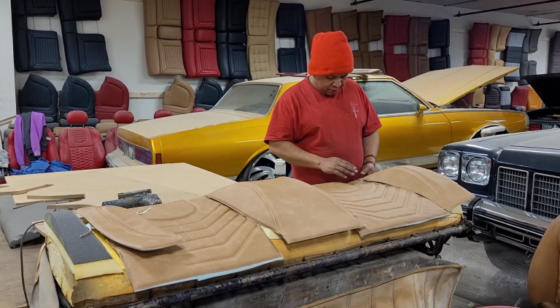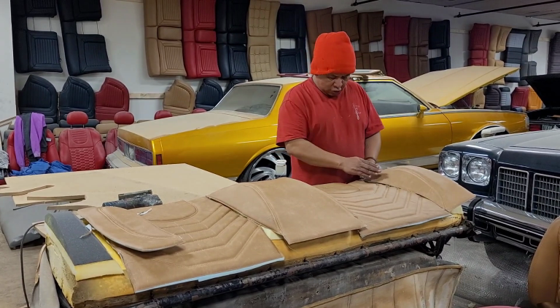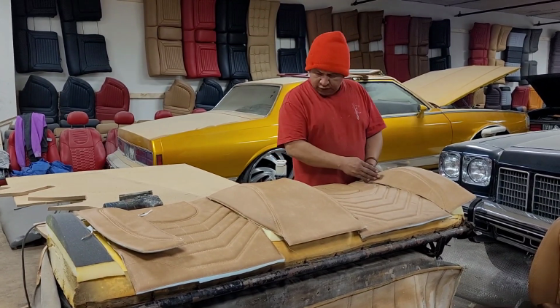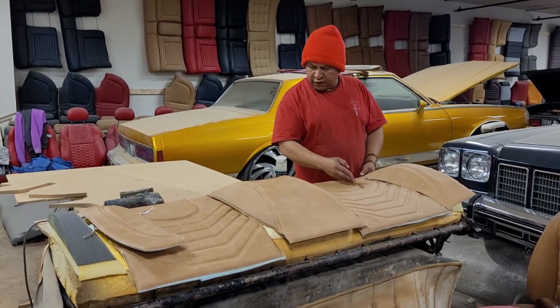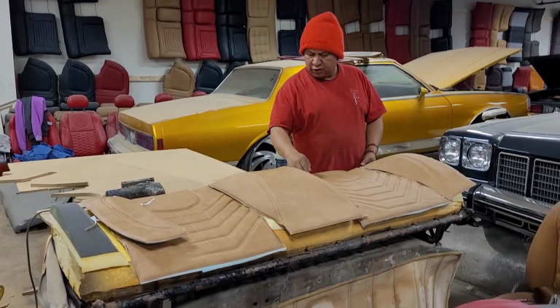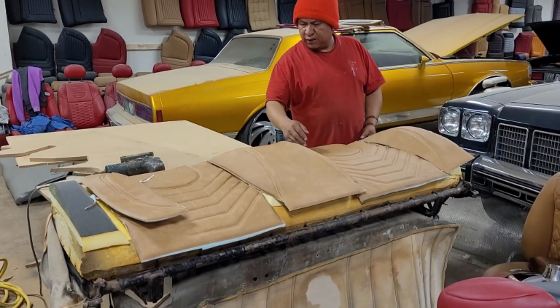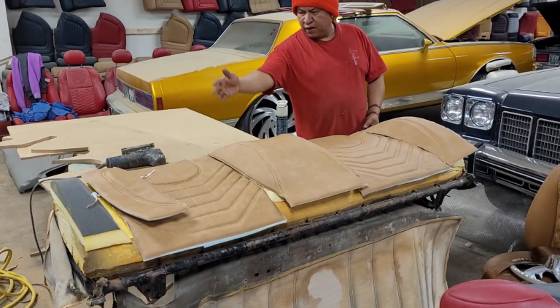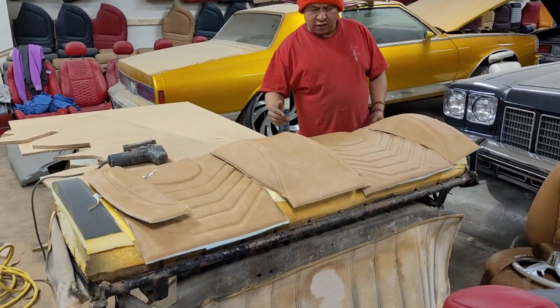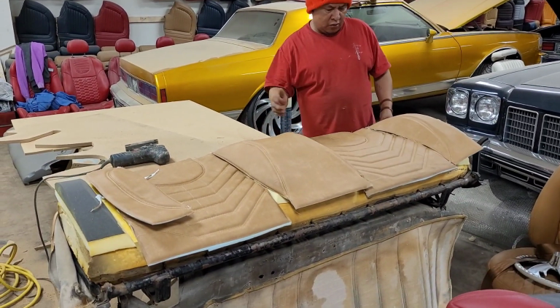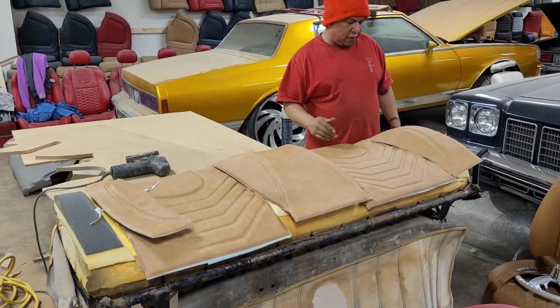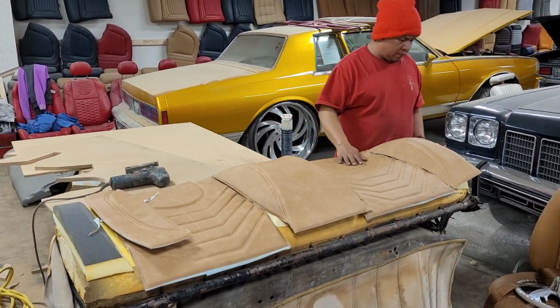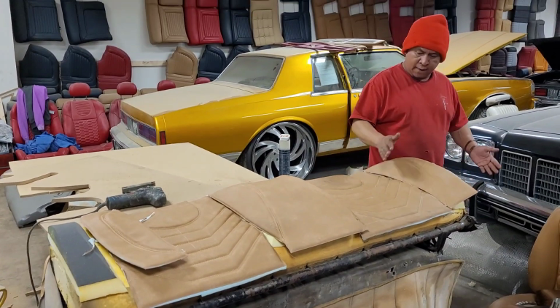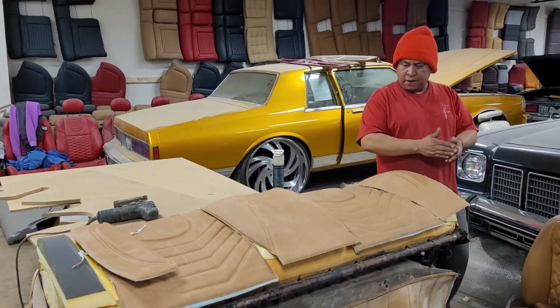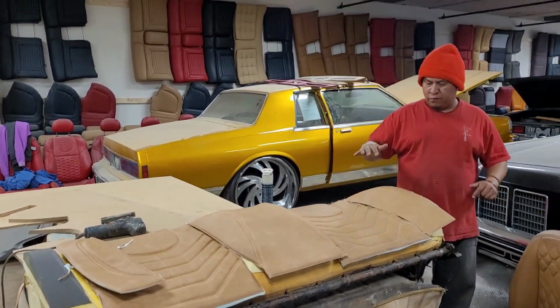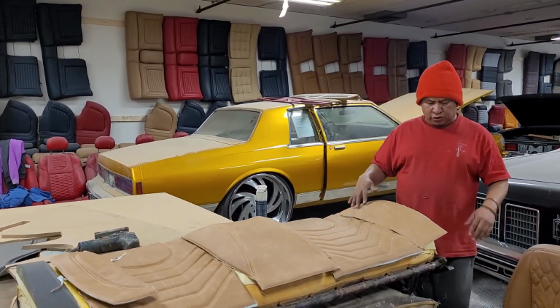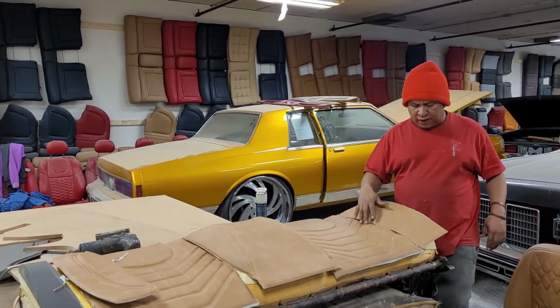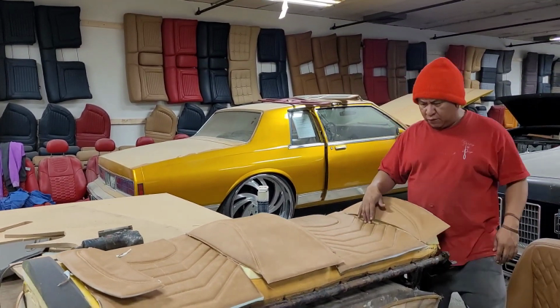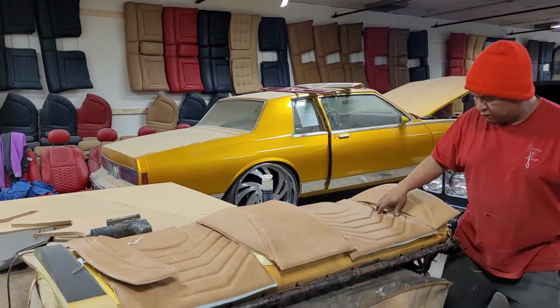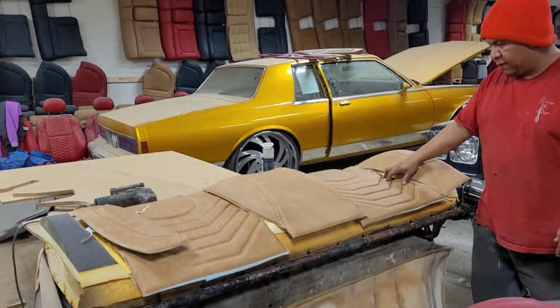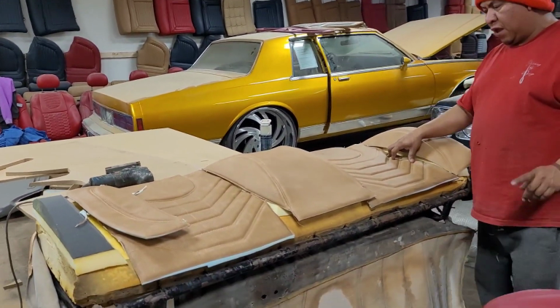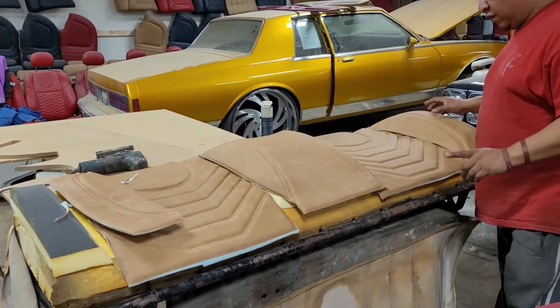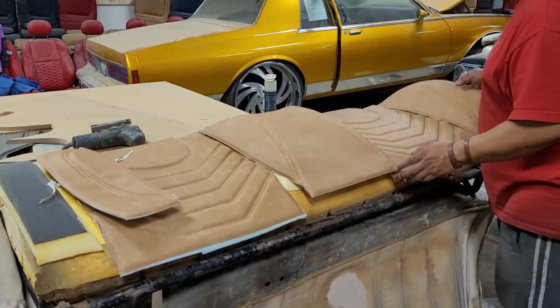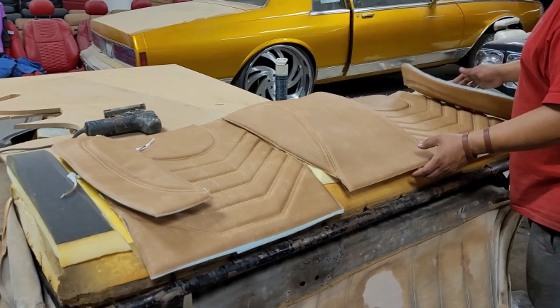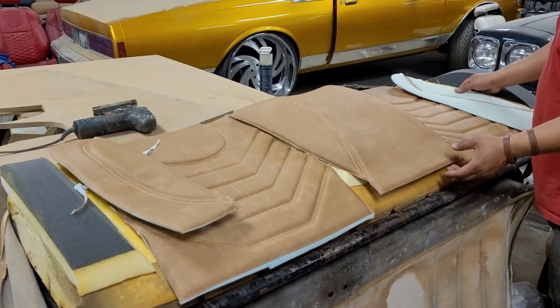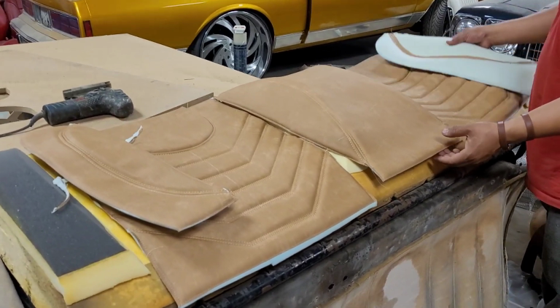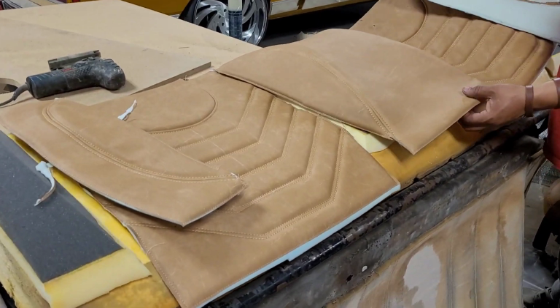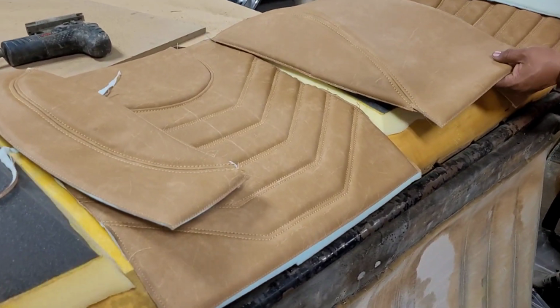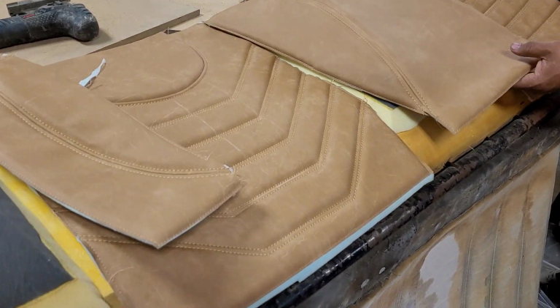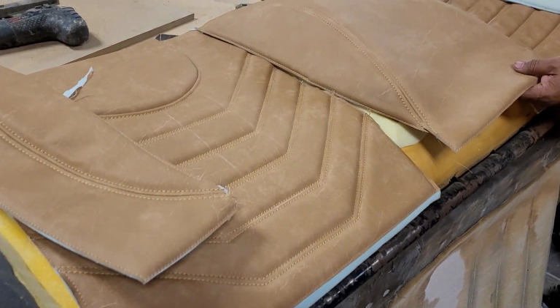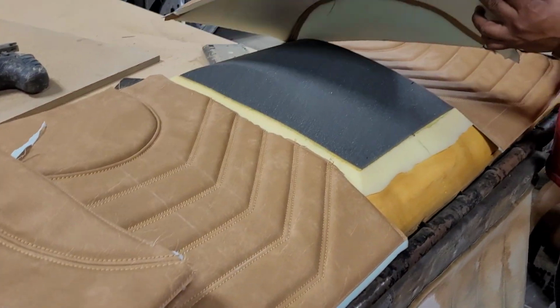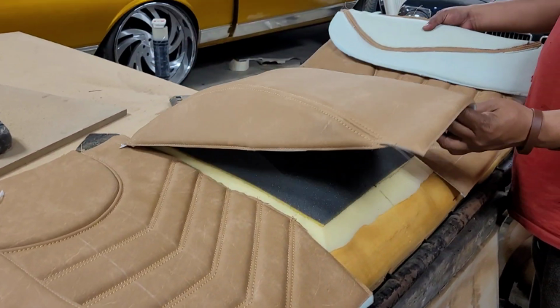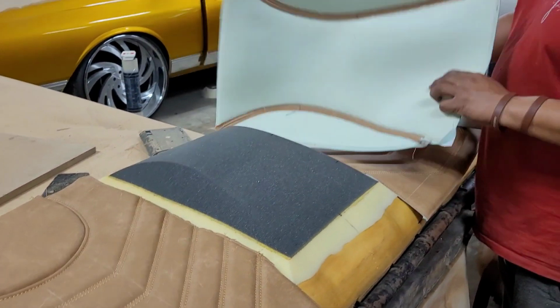So right now we probably need a few minutes to get this done. We're going to put all of these together and then show you guys how it goes. We're going to the sewing machine right now — I'm going to take three pieces and sew them together.